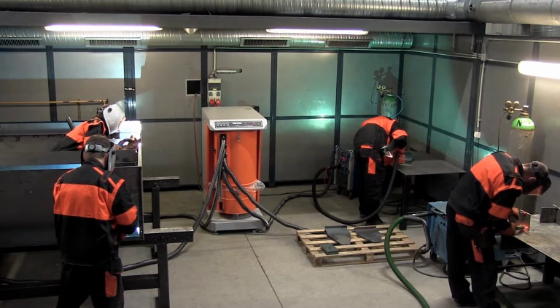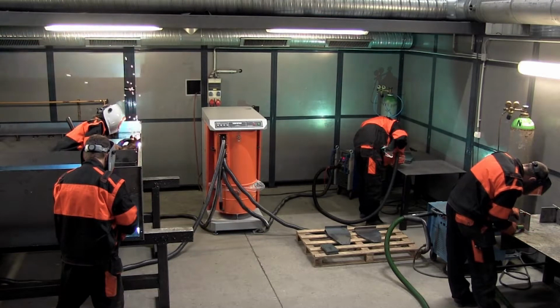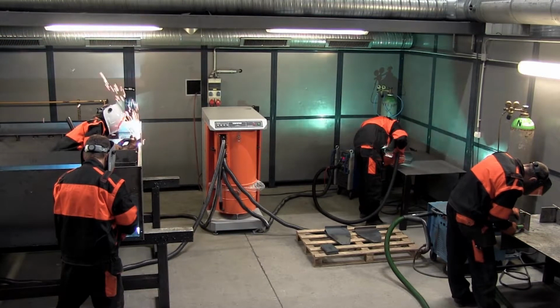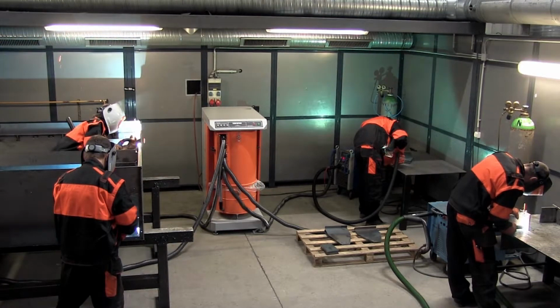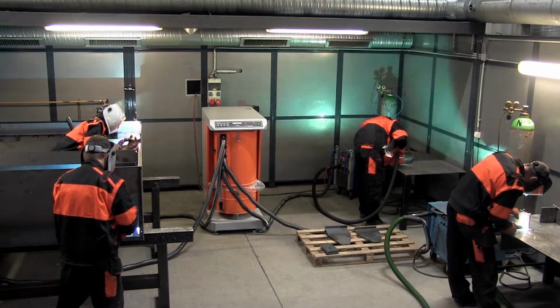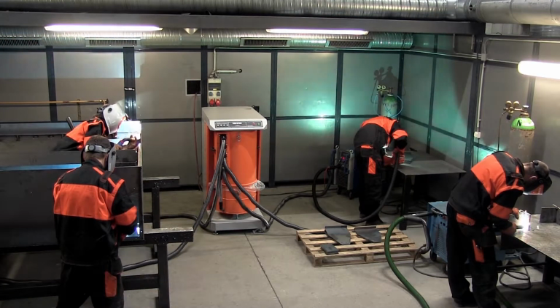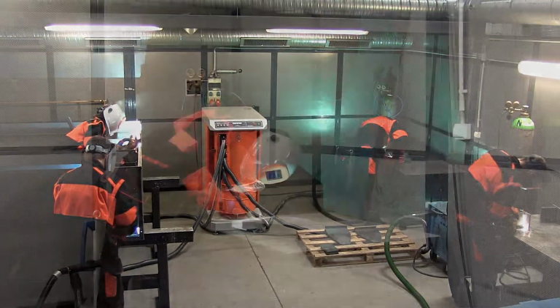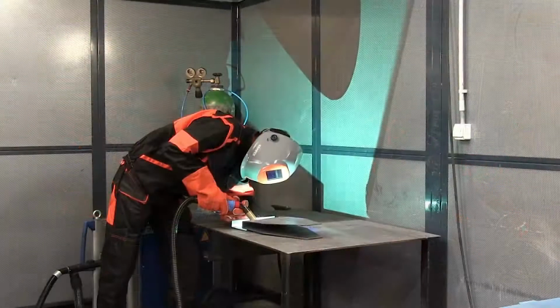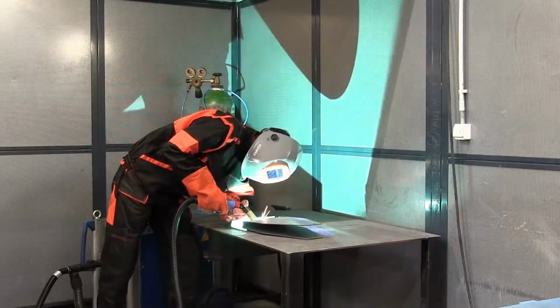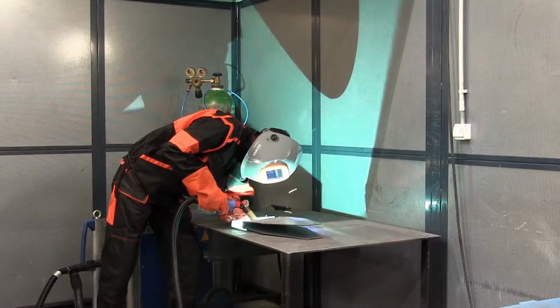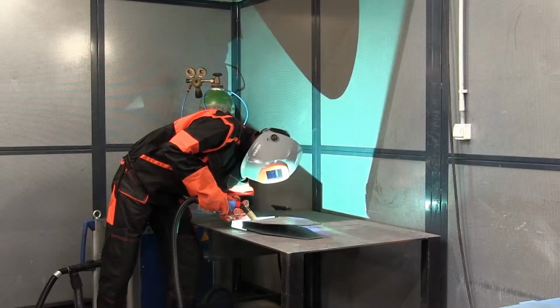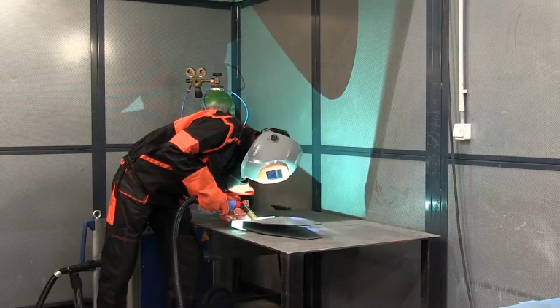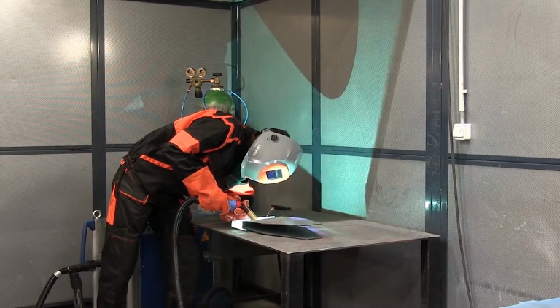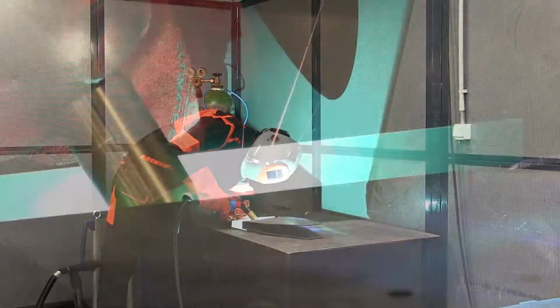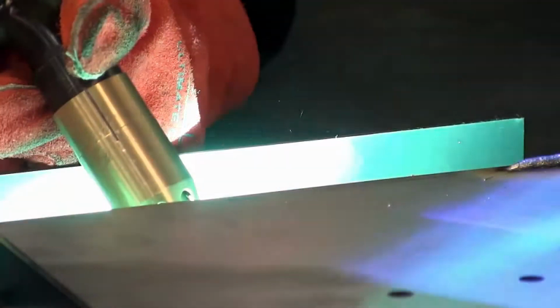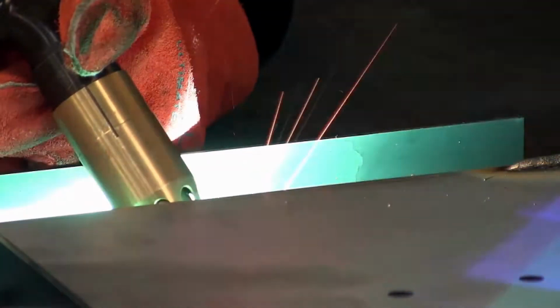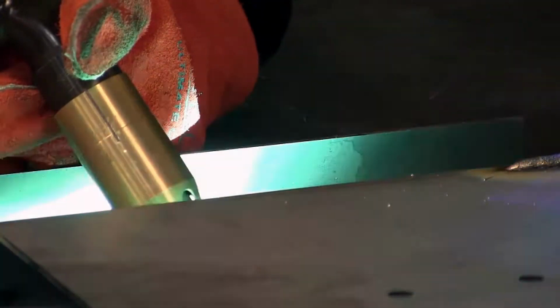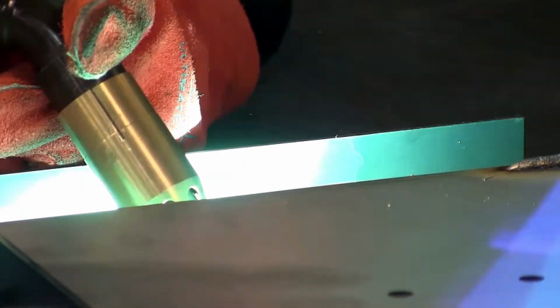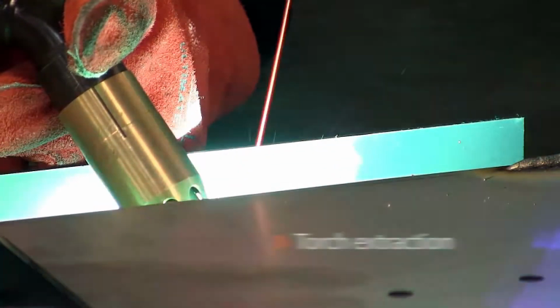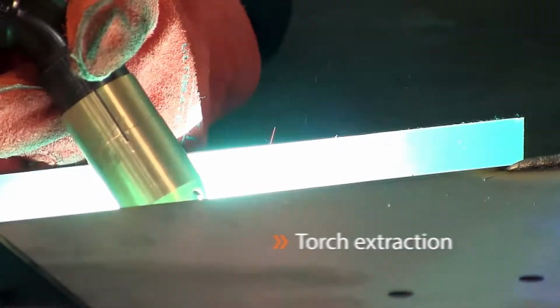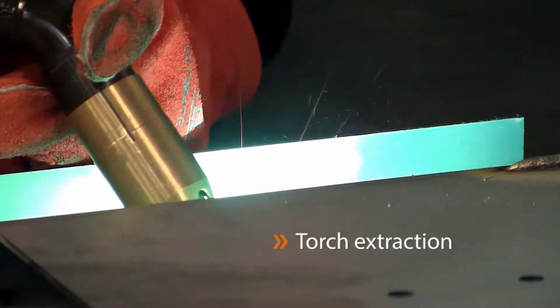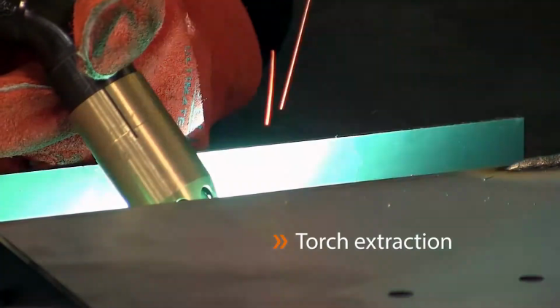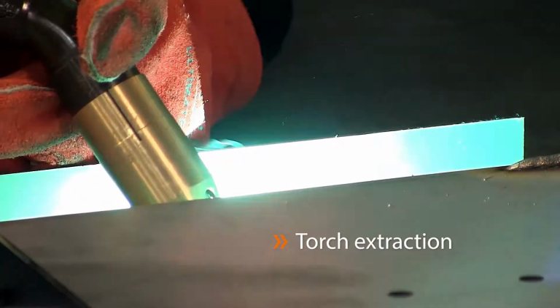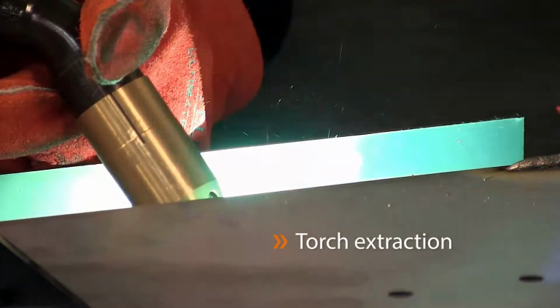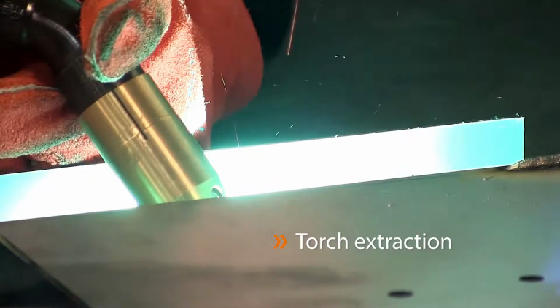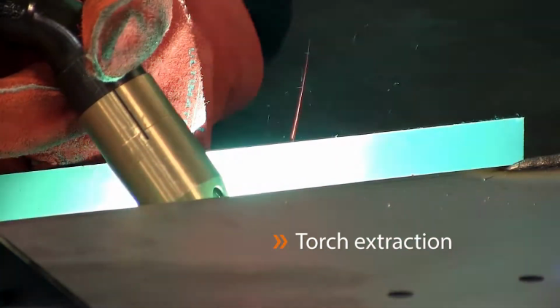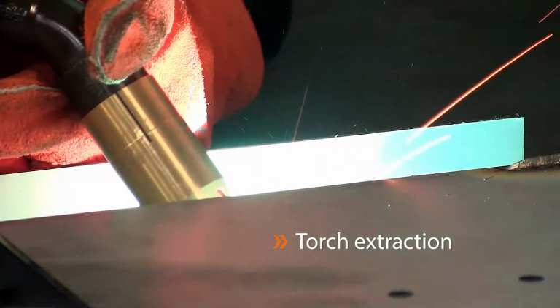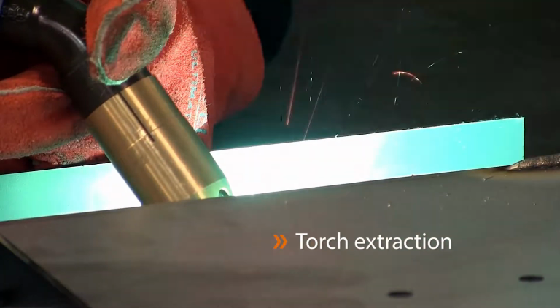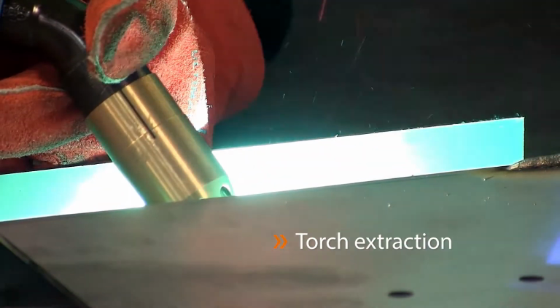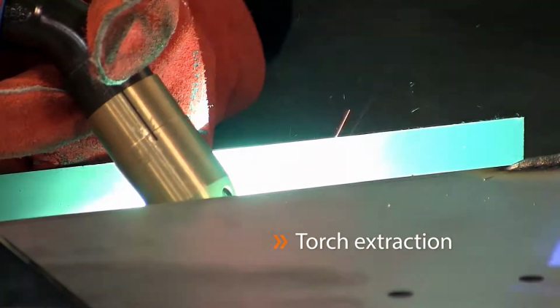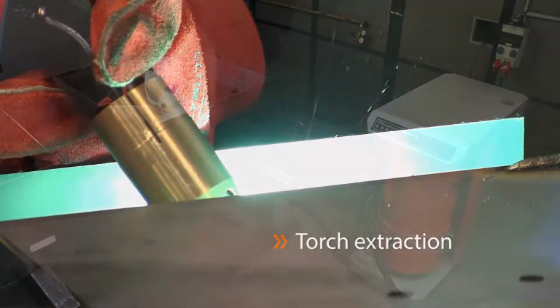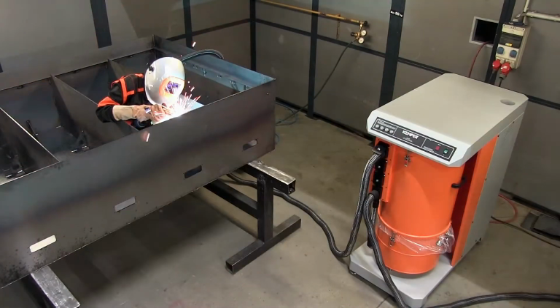Particularly flexible is the use of integral extraction torches, as the welding torch of integral extraction removes the need for repositioning, unlike extraction arms. Users can weld uninterrupted and leave behind a smoke-free environment.